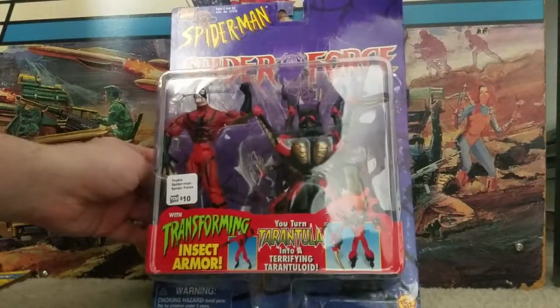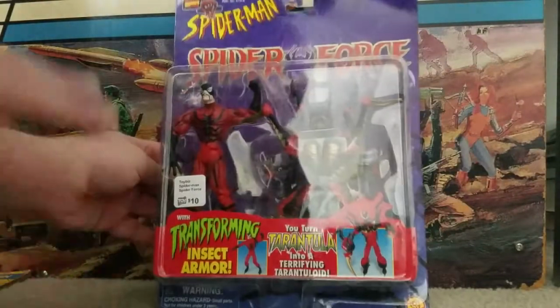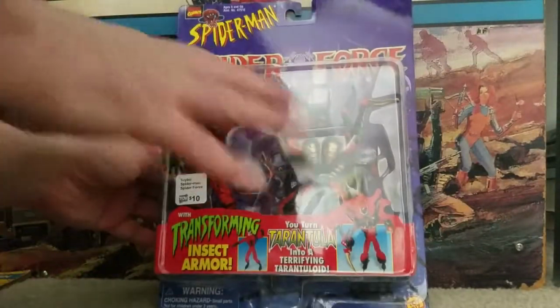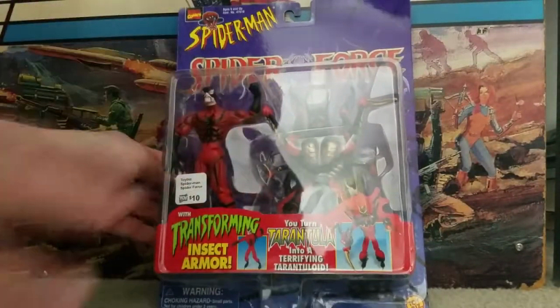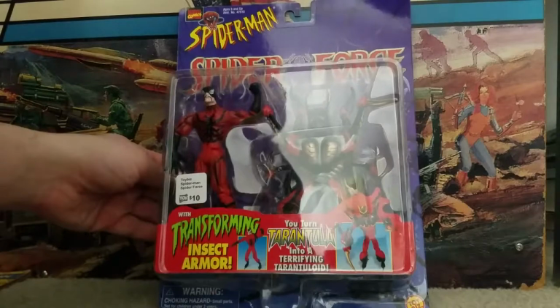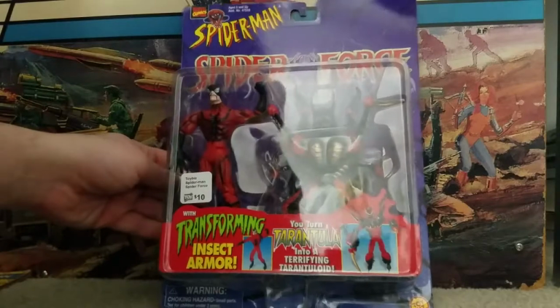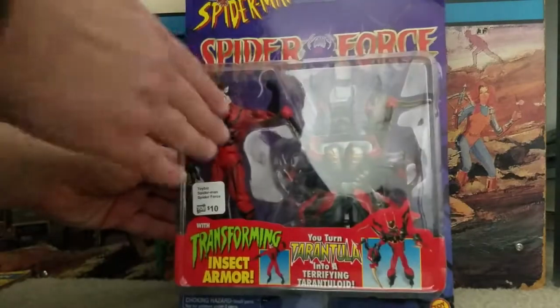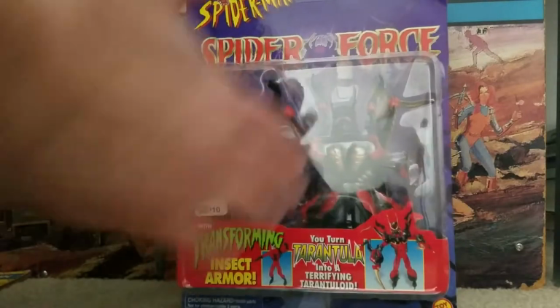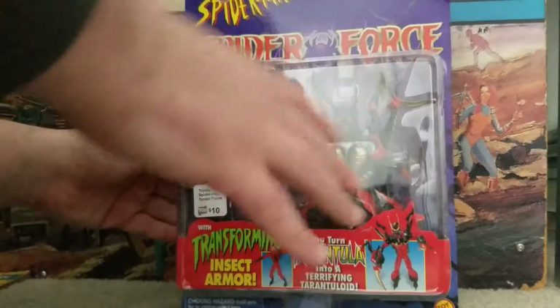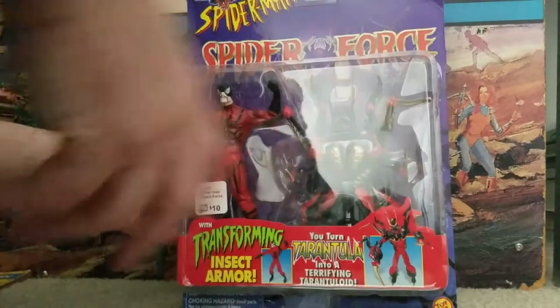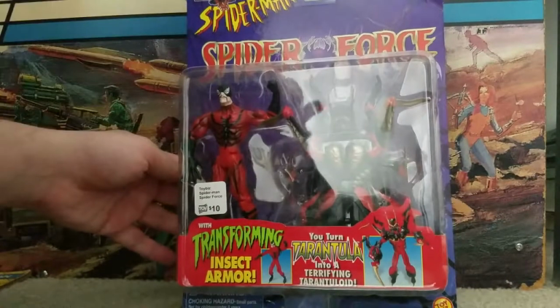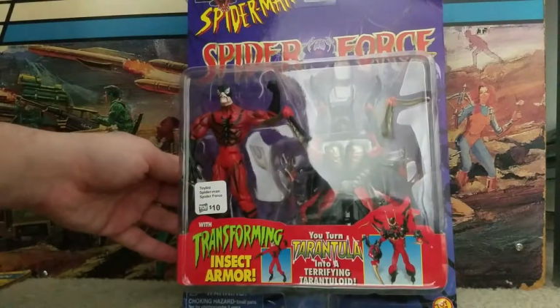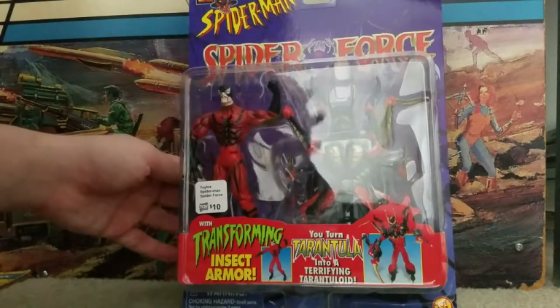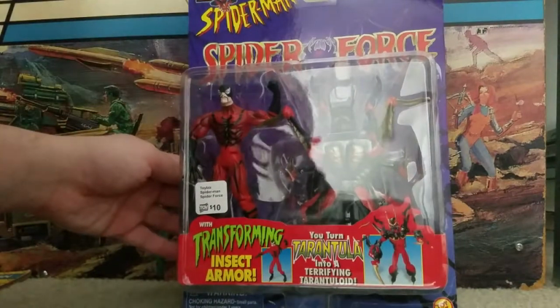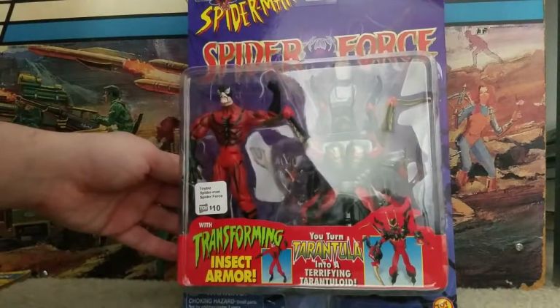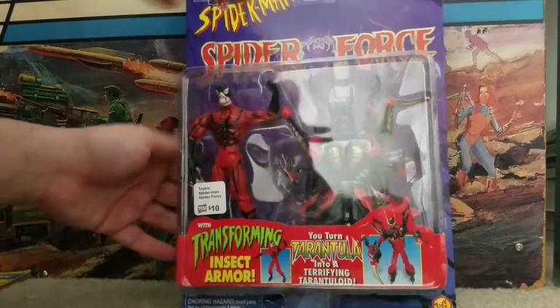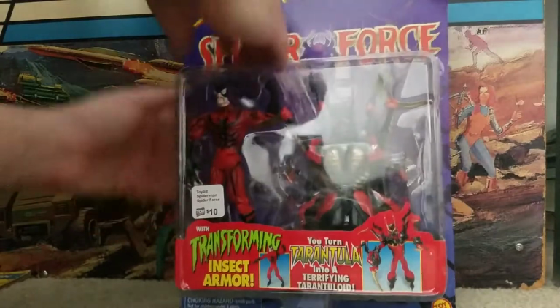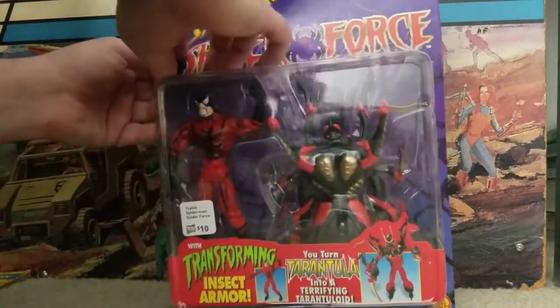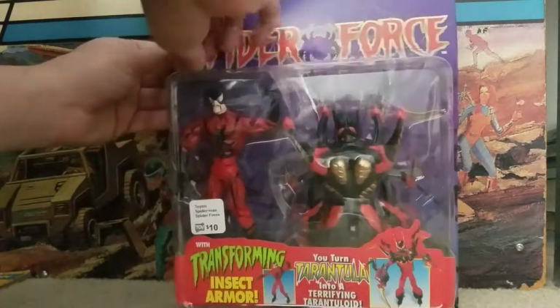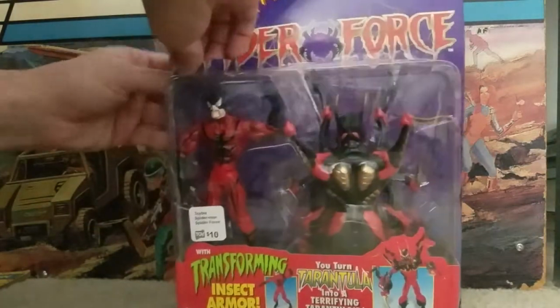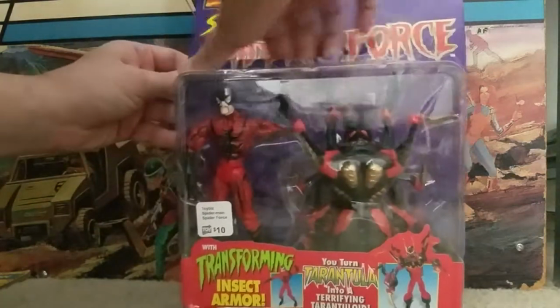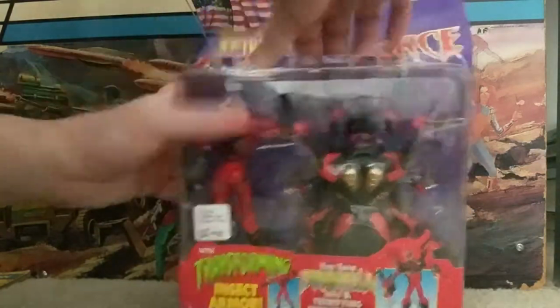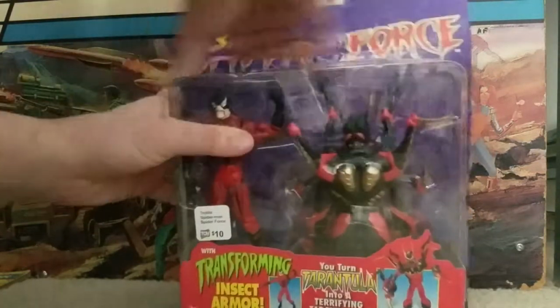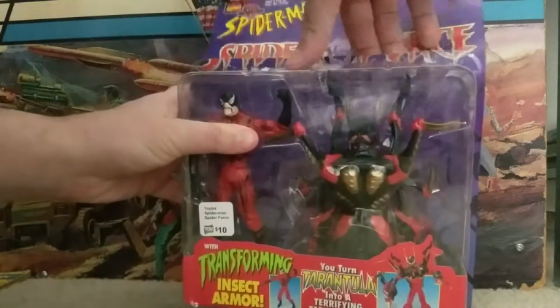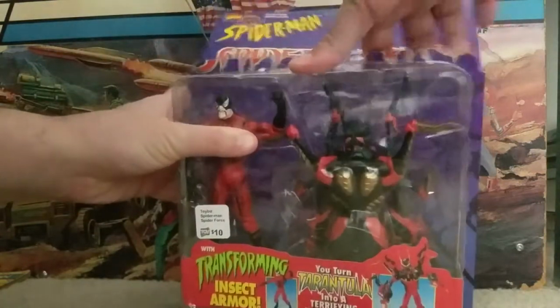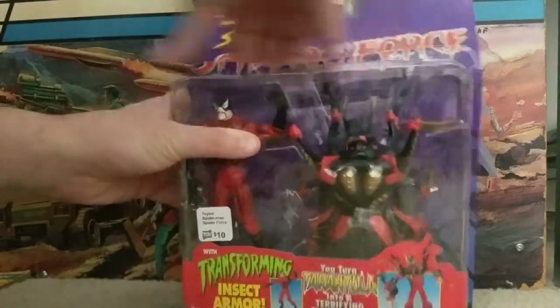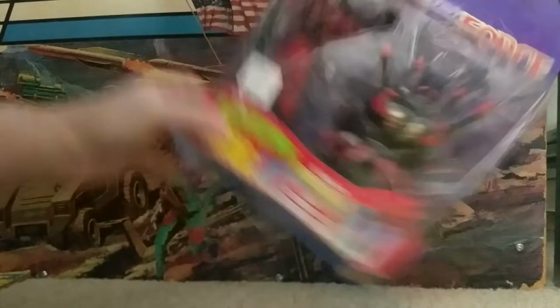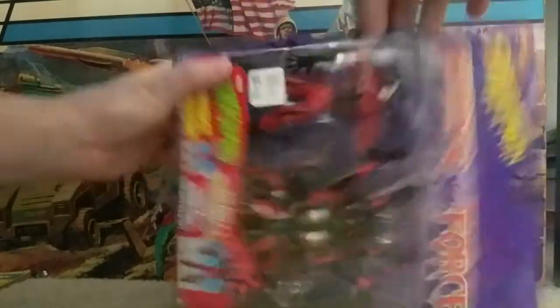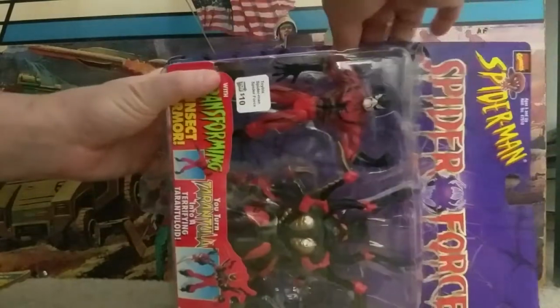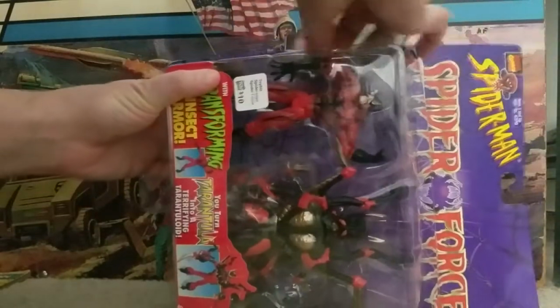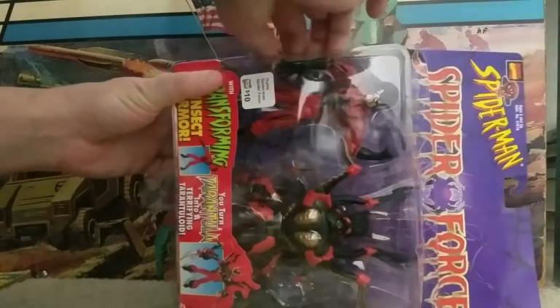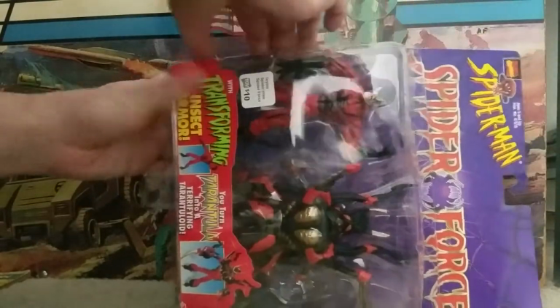It's almost like you get two figures in one, because you get the figure itself and the insect armor that can kind of be its own thing. It can also be the armor for the figure. So we're going to free this guy from his plastic prison.